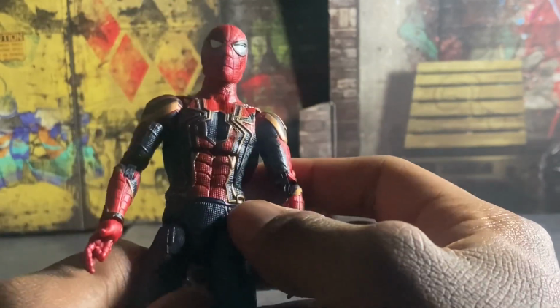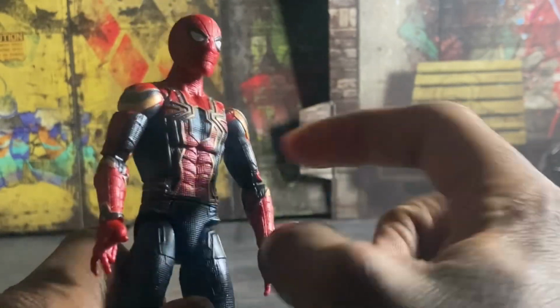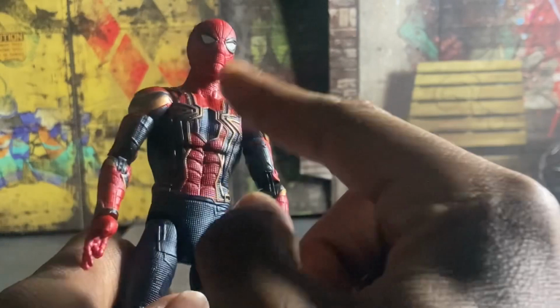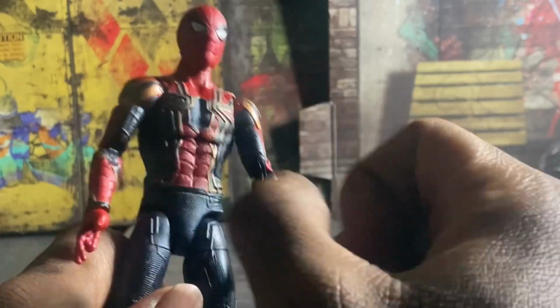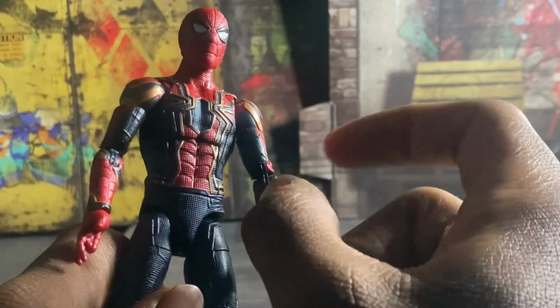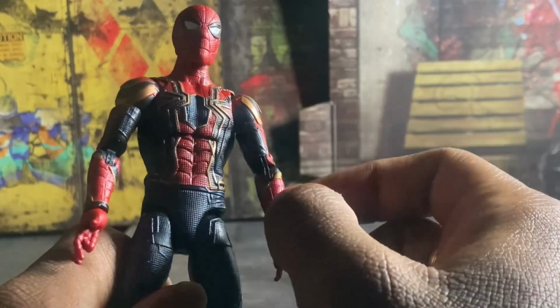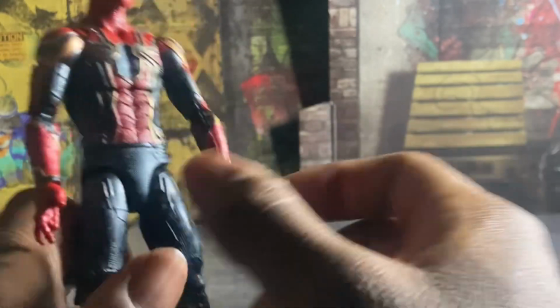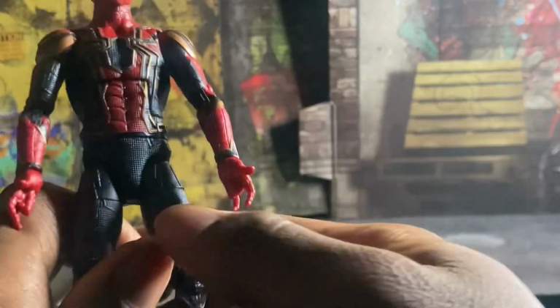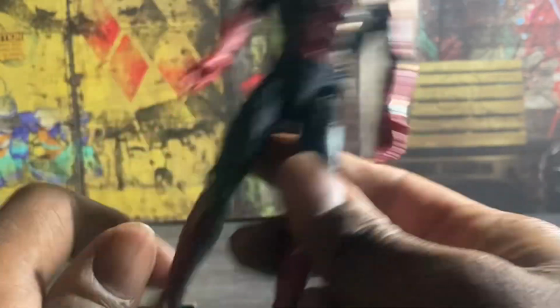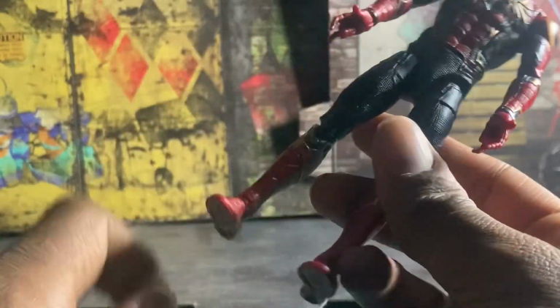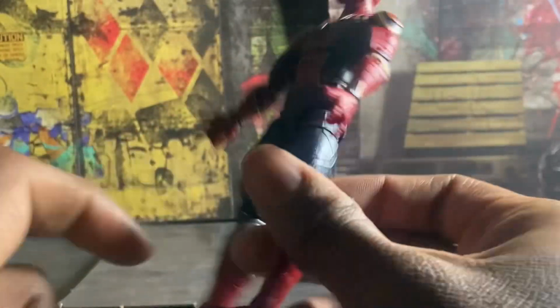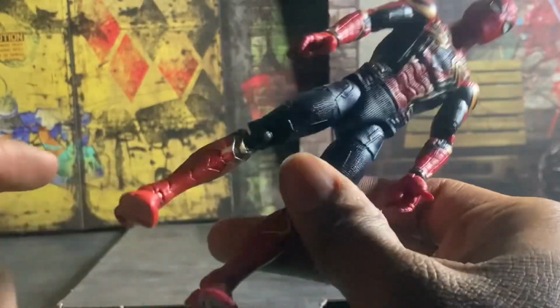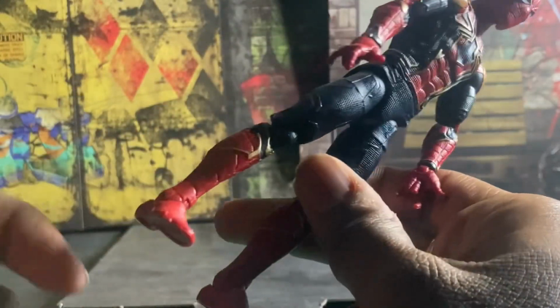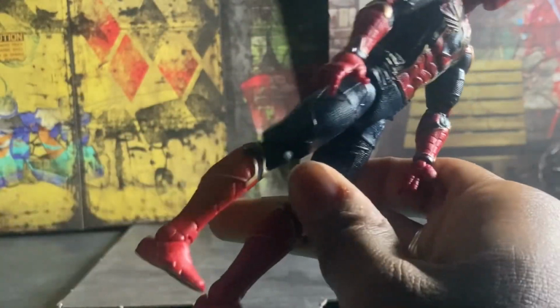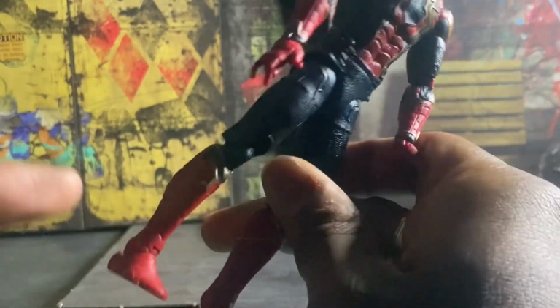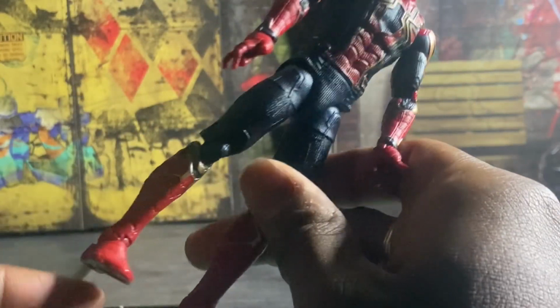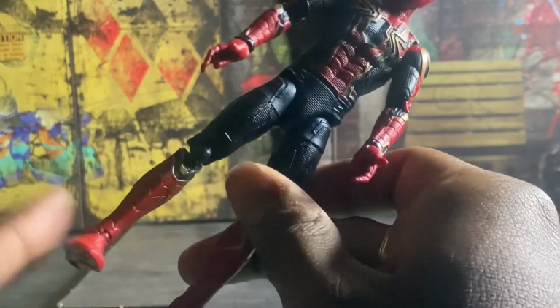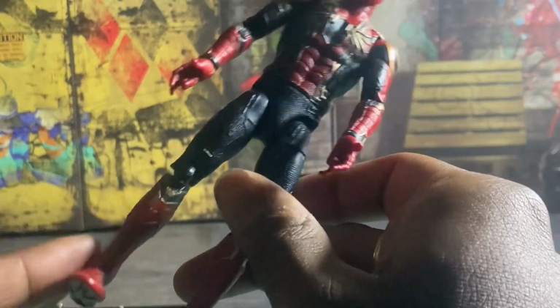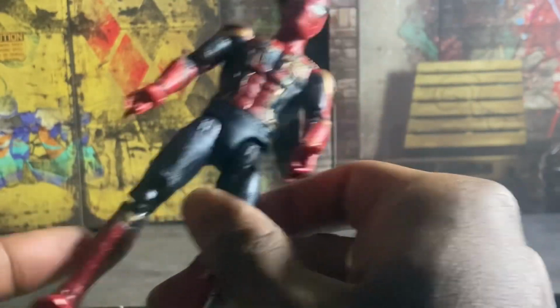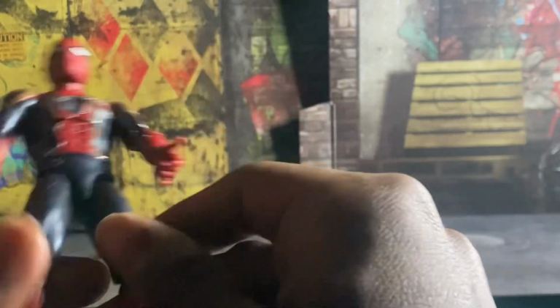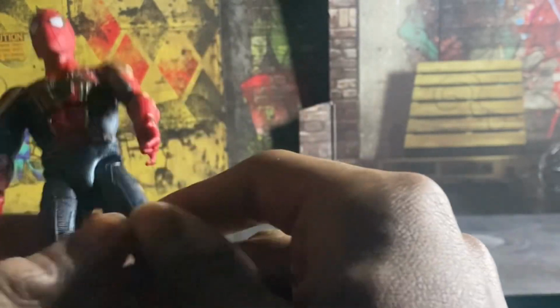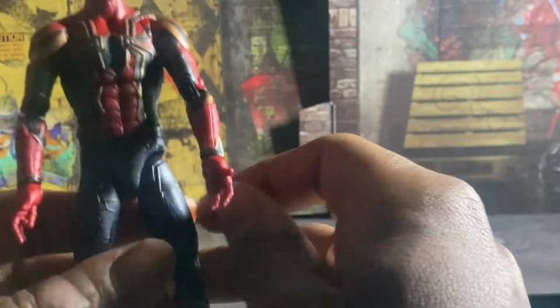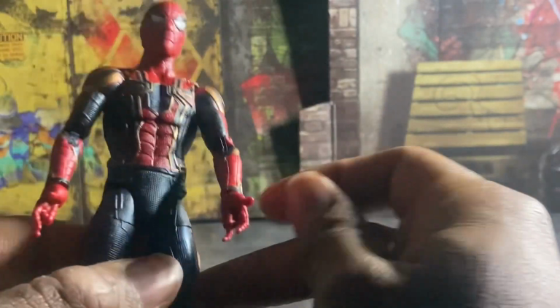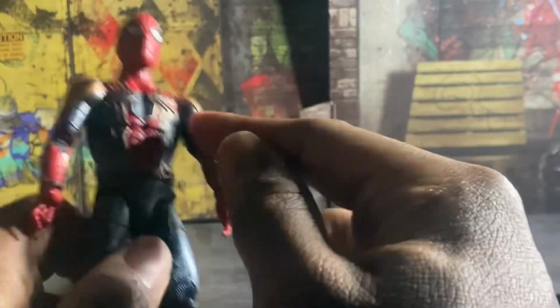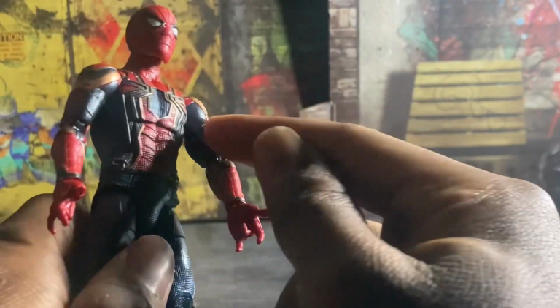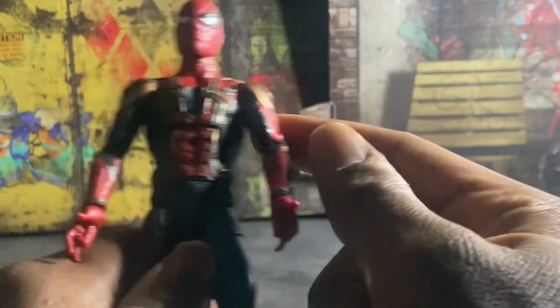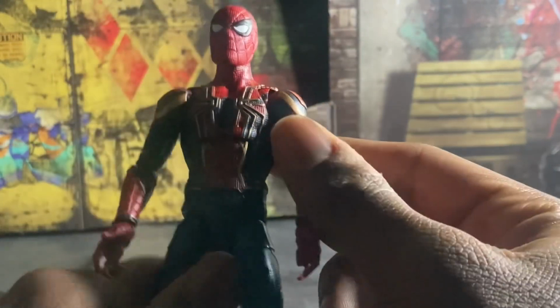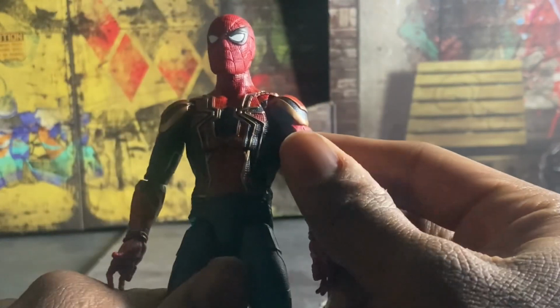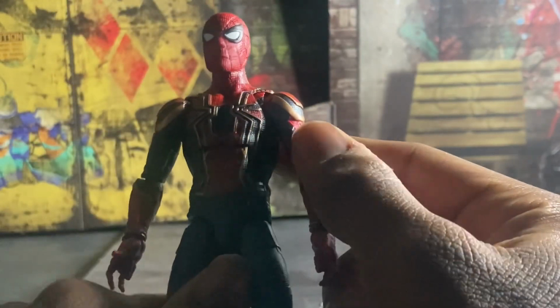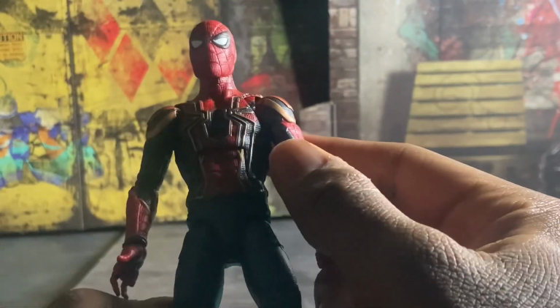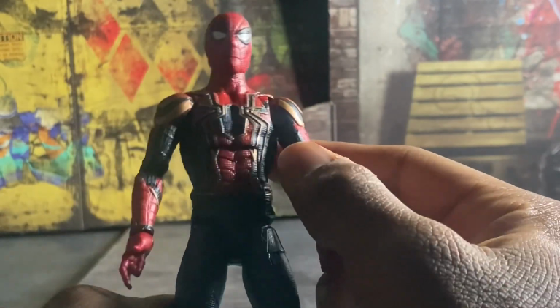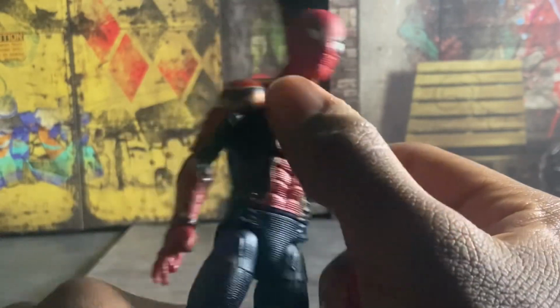I do like how they painted the Spider-Man logo going all the way down to the boots, and I also like how they included the gold on them.